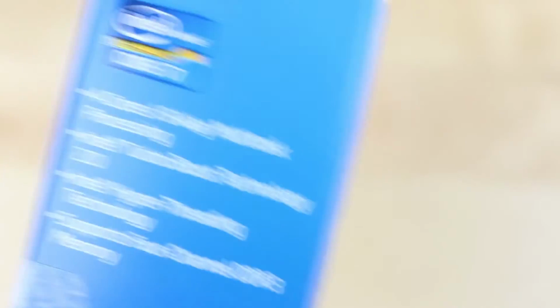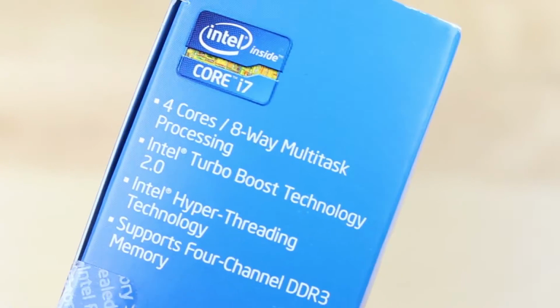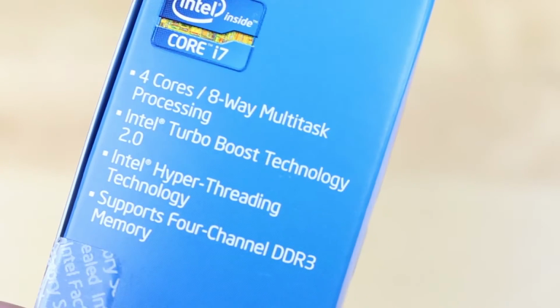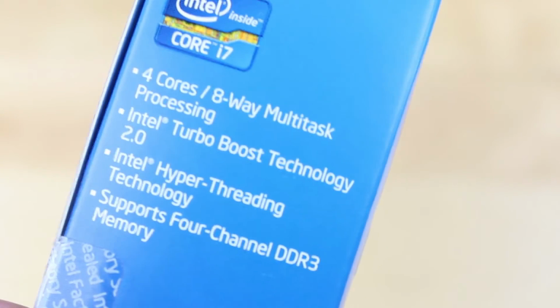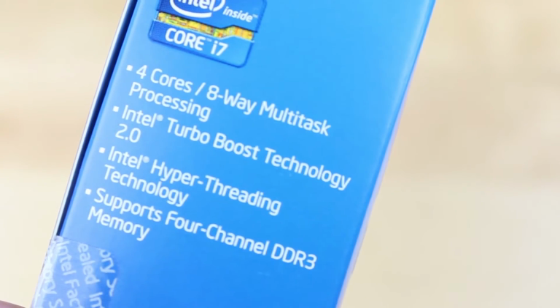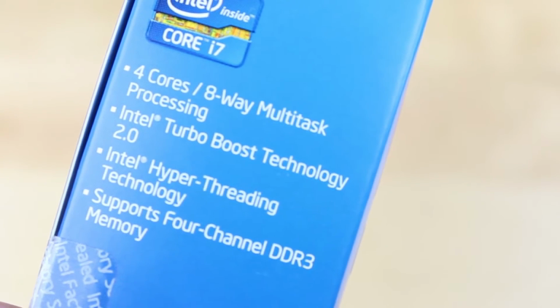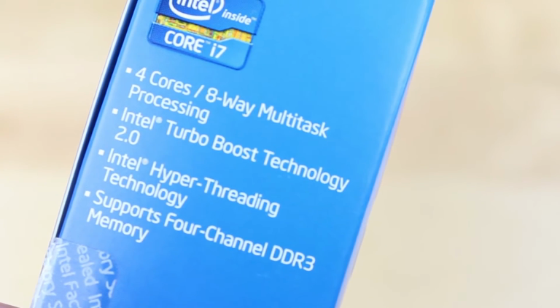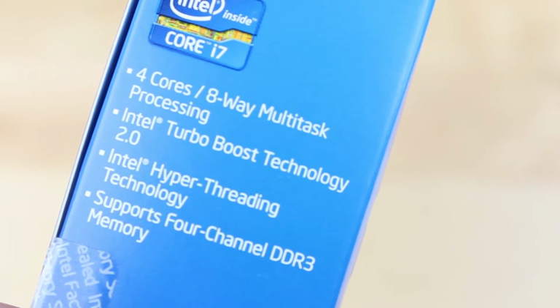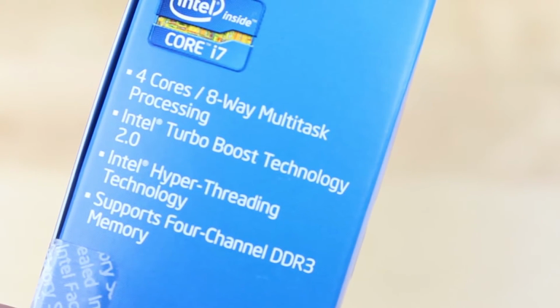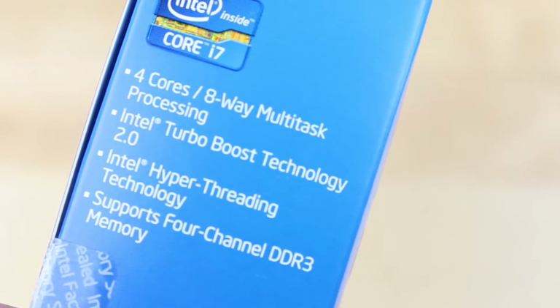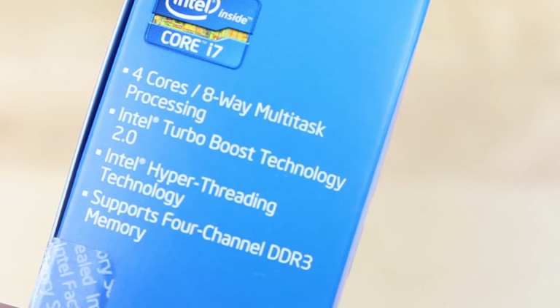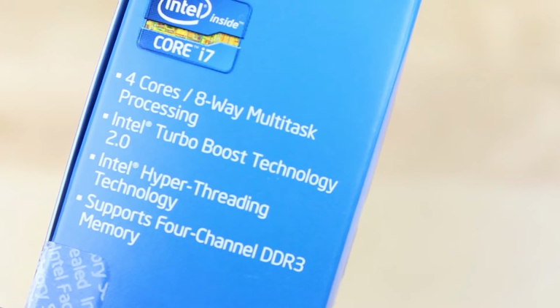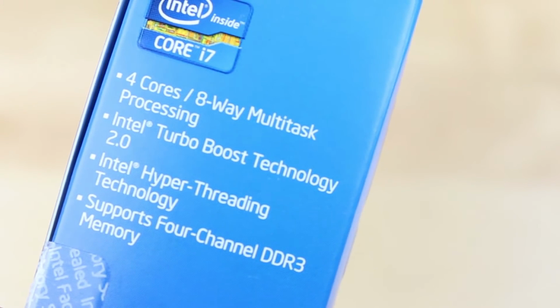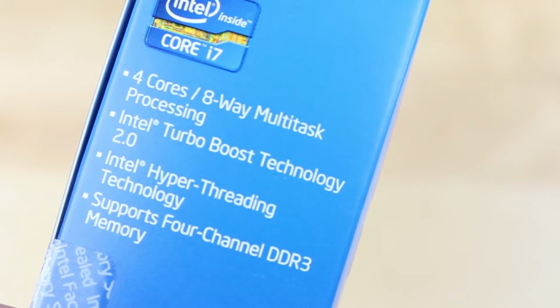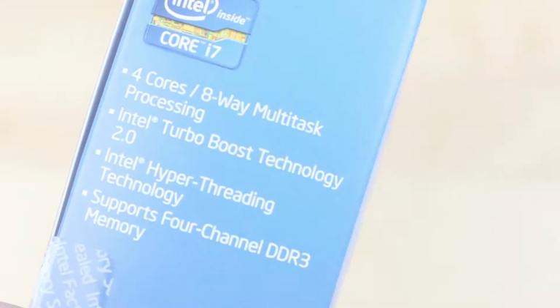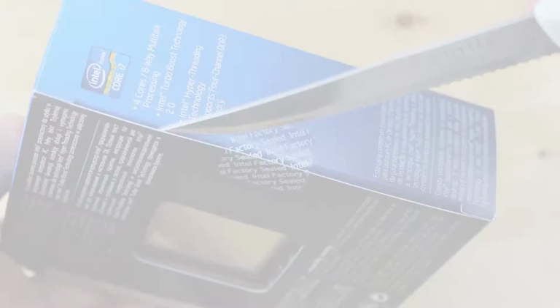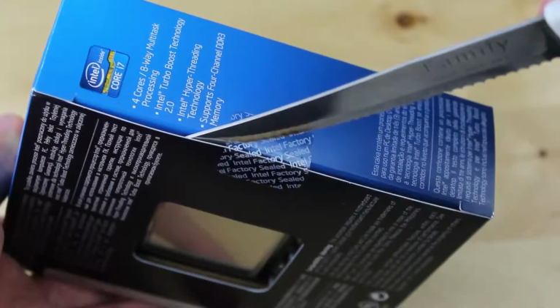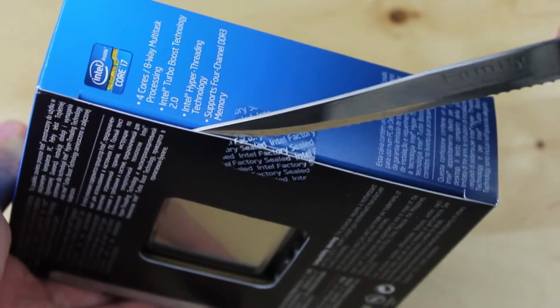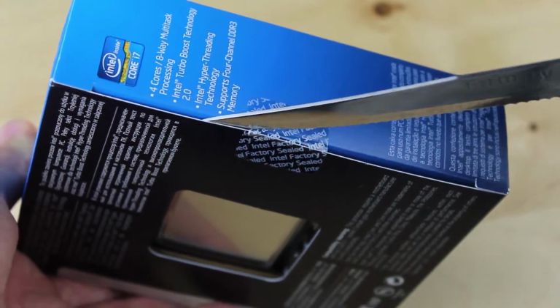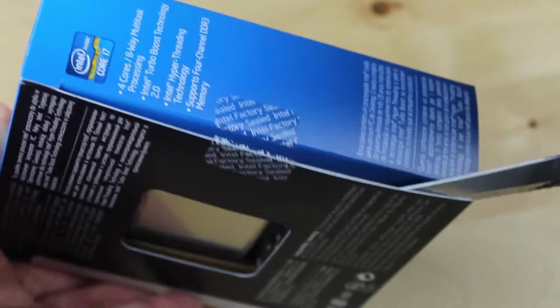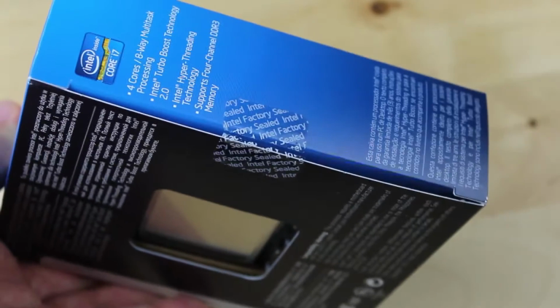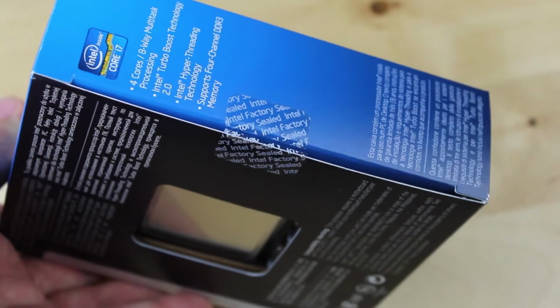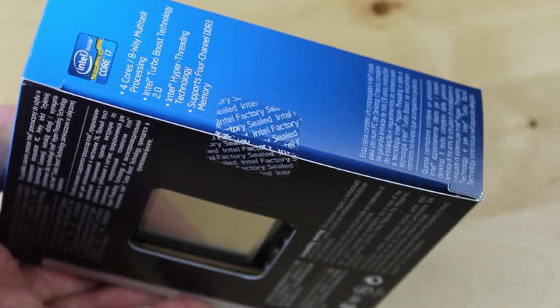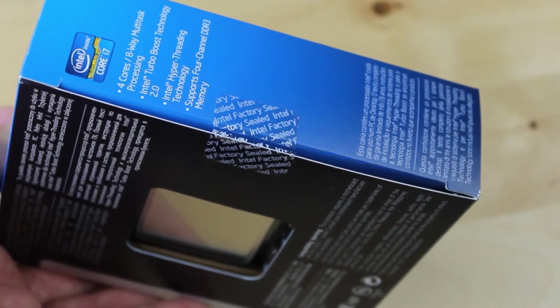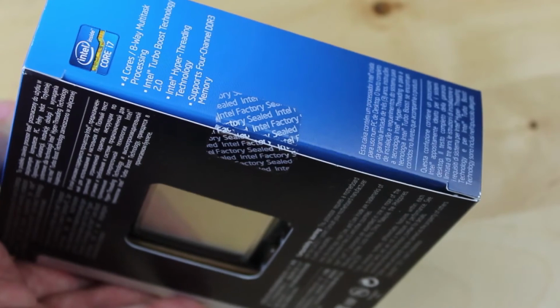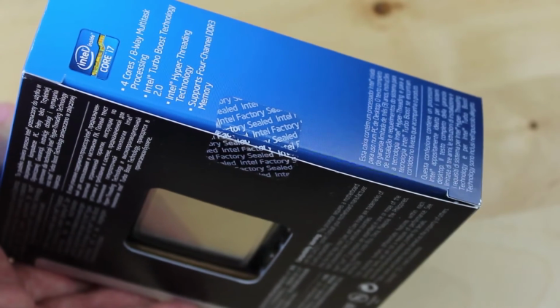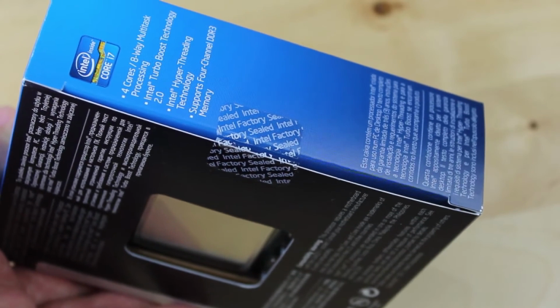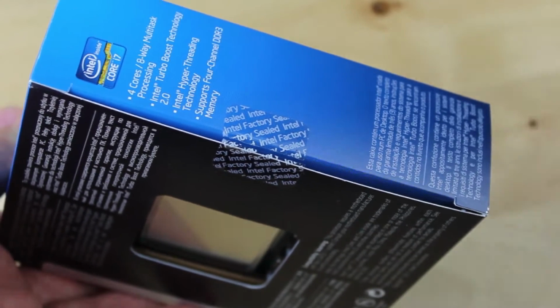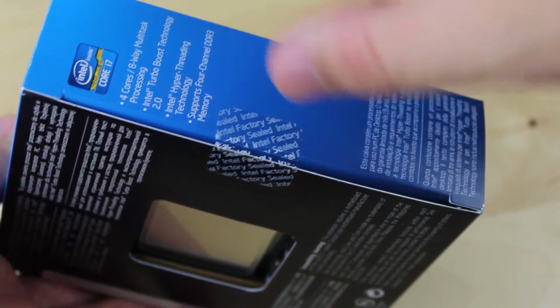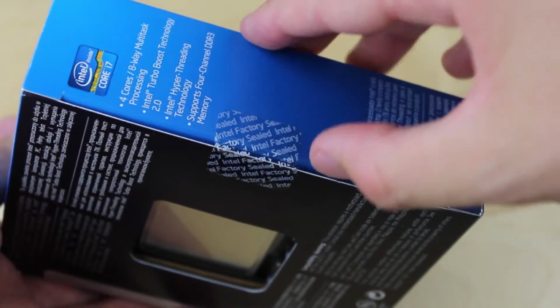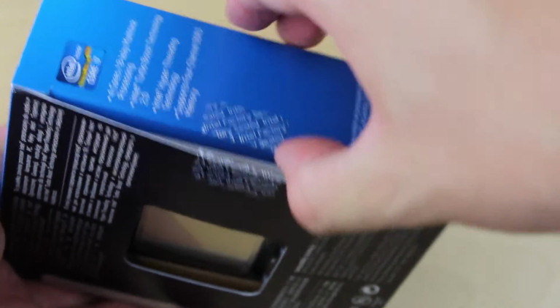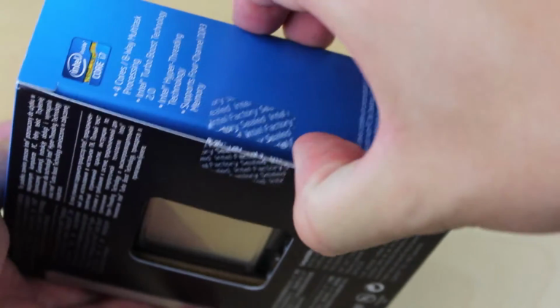The 3820 supports four channel memory, which is a big leap from the normal two channel memory setups. It also has twice the bandwidth for PCIe and is technically capable of PCIe 3.0 speeds.